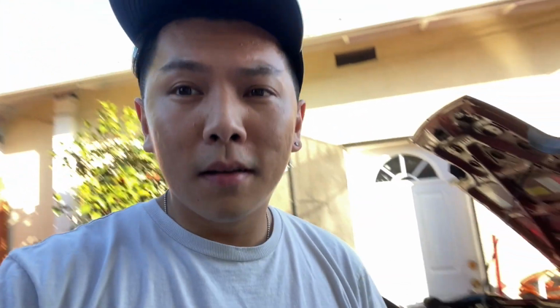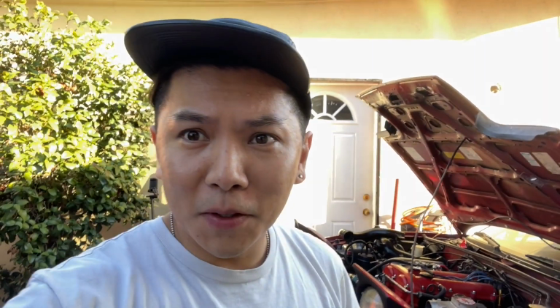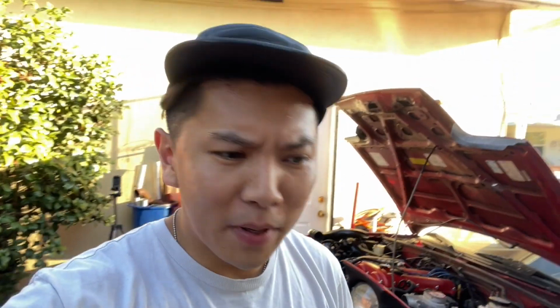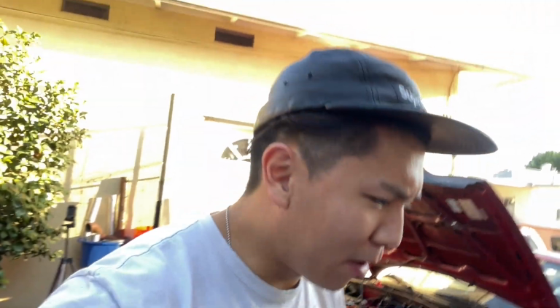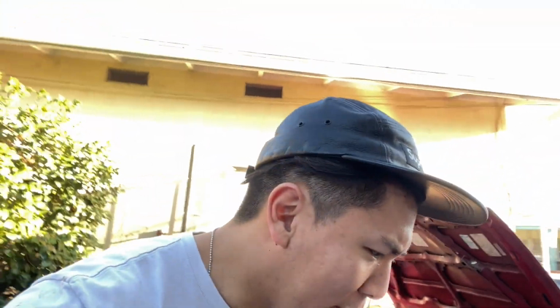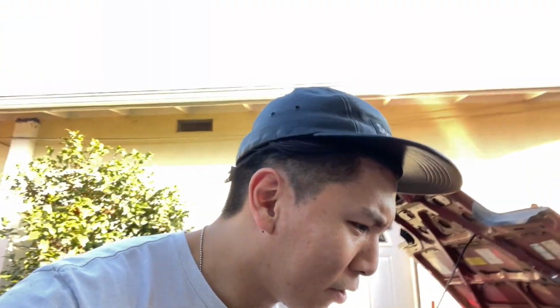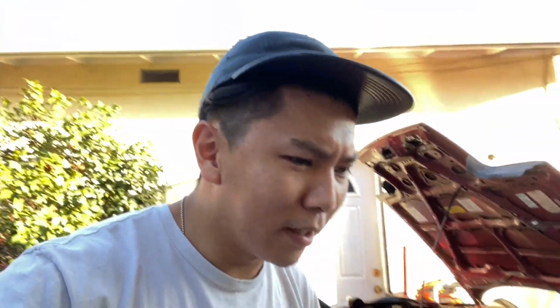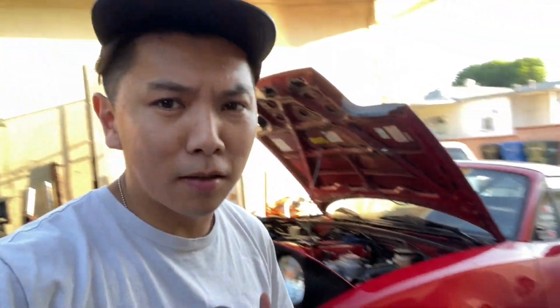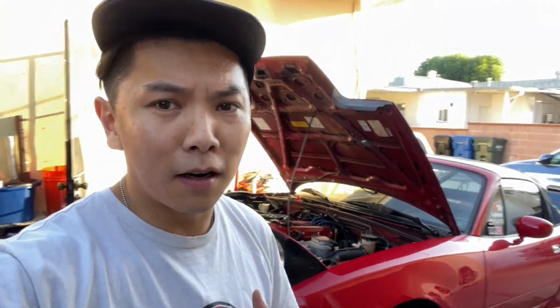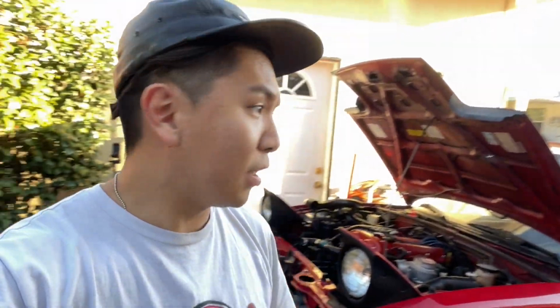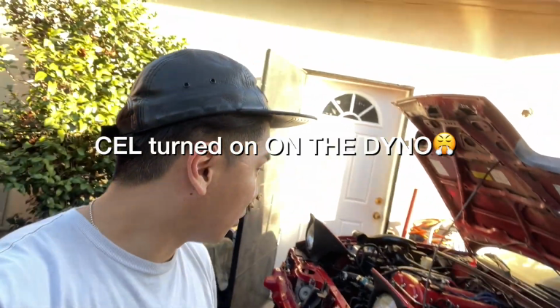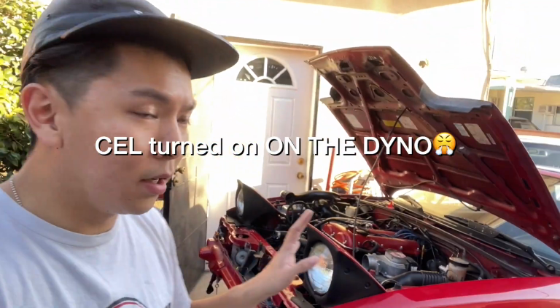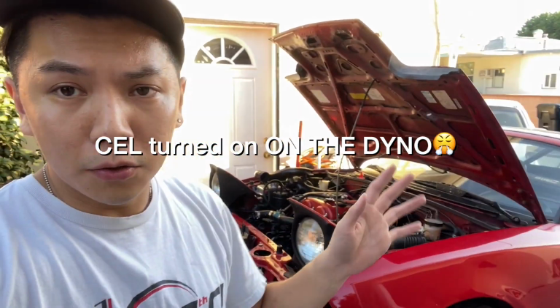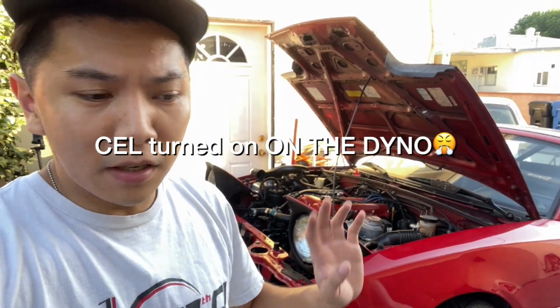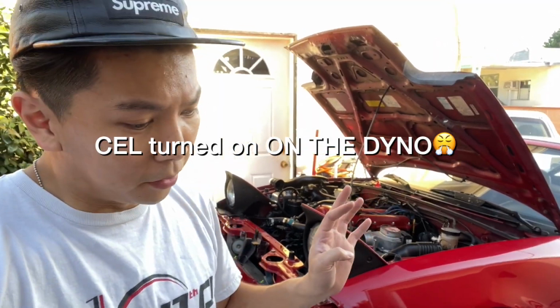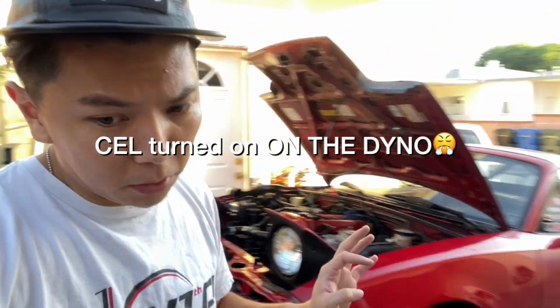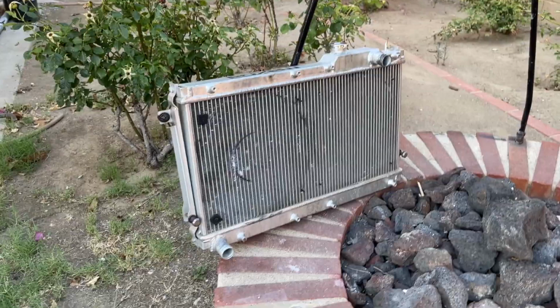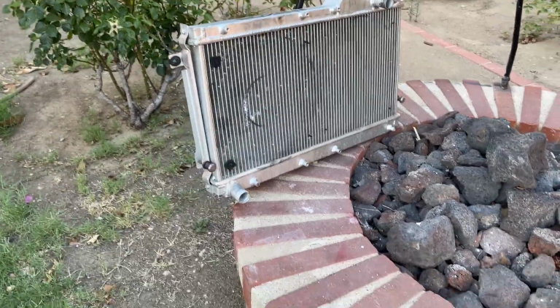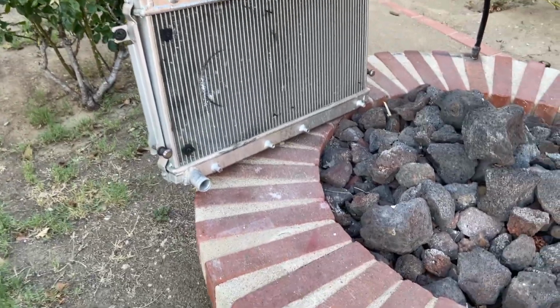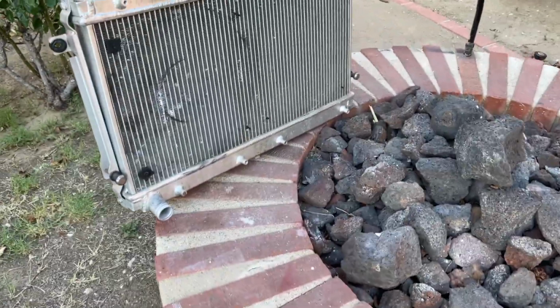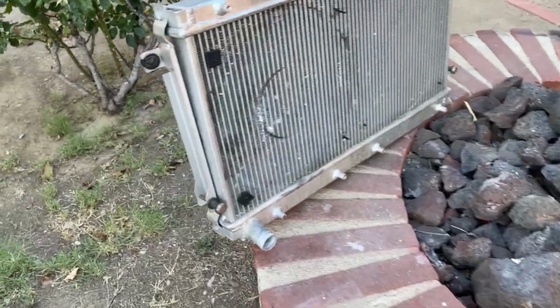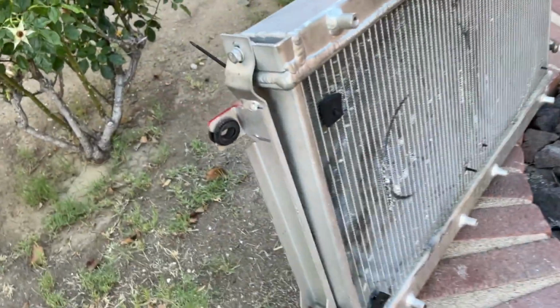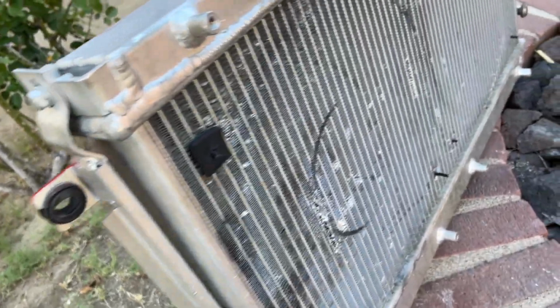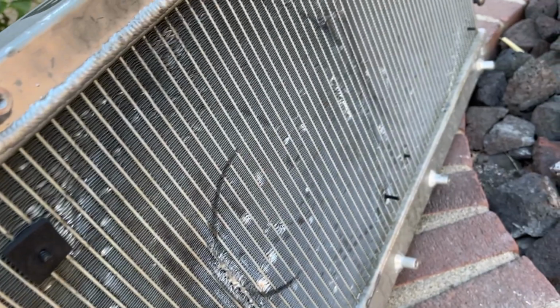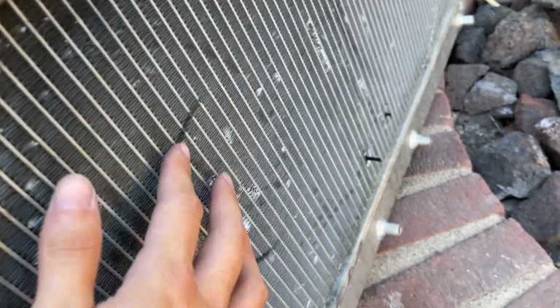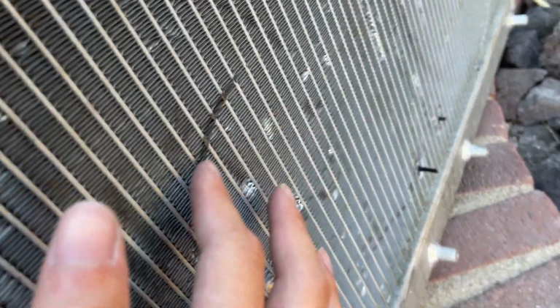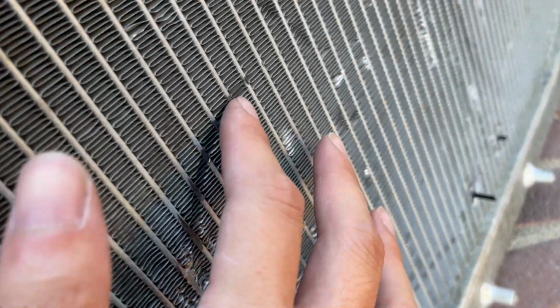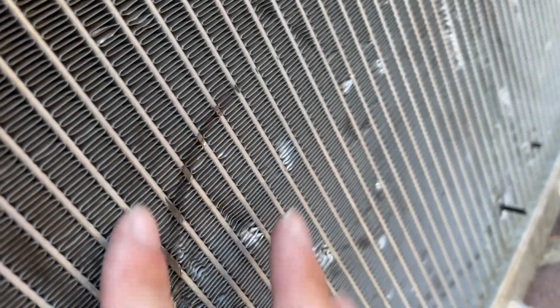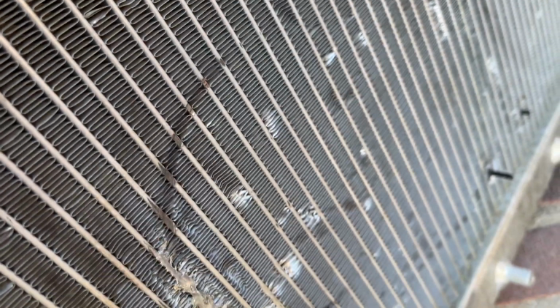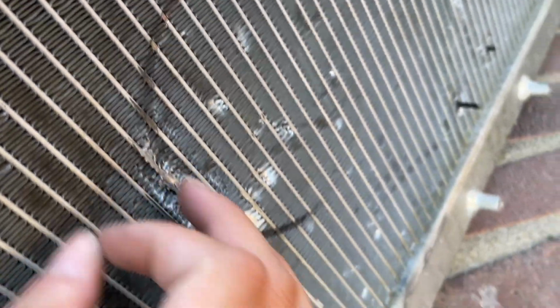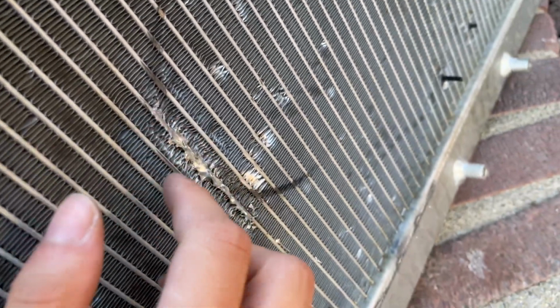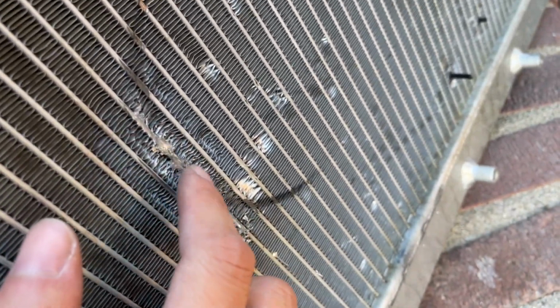Welcome back to Jimmy Has No Garage. Recently the car has been really annoying — I failed my smog check in California and then the radiator was leaking because my cheap fans were rubbing against the cores. So I tried to repair it, and here's the fix.